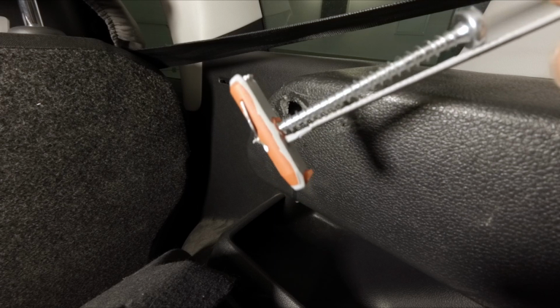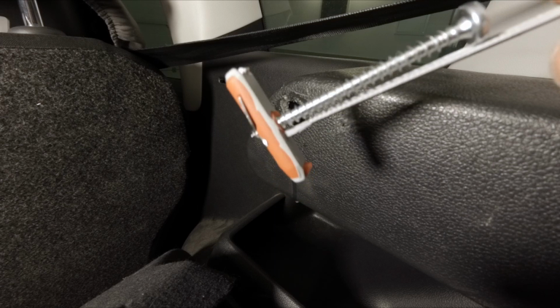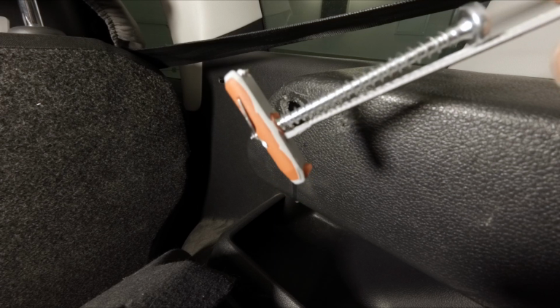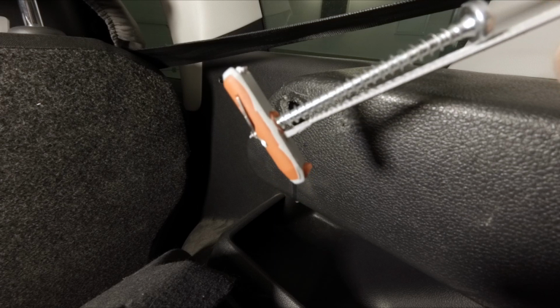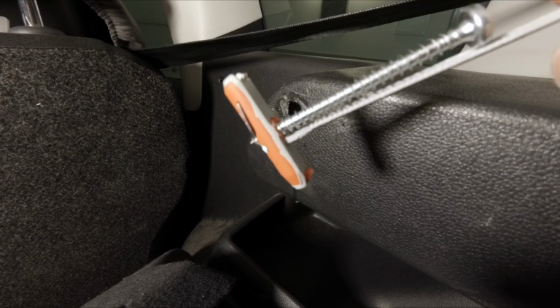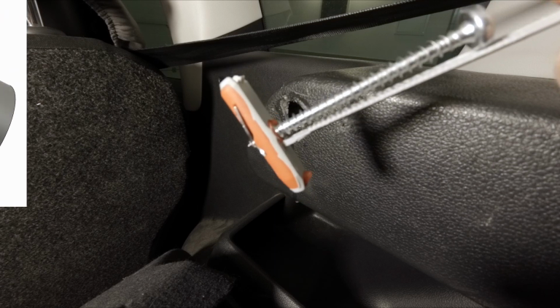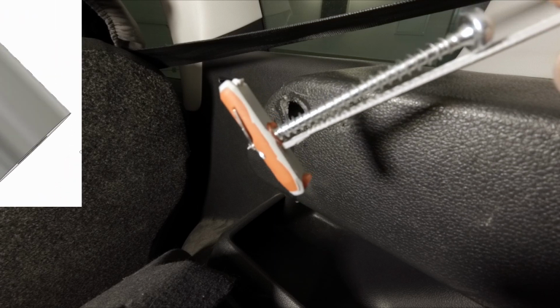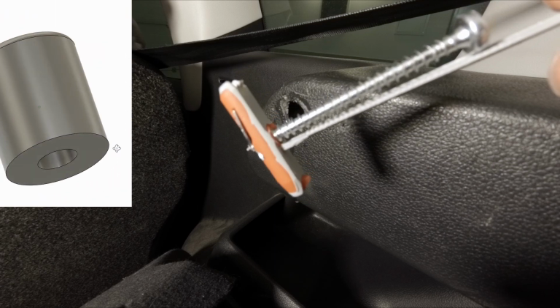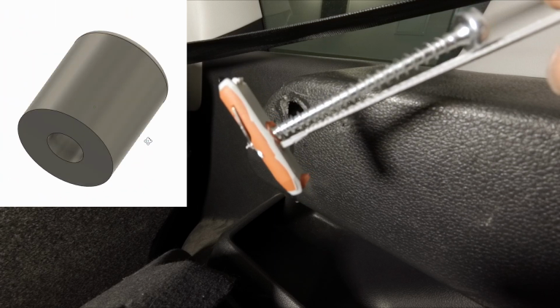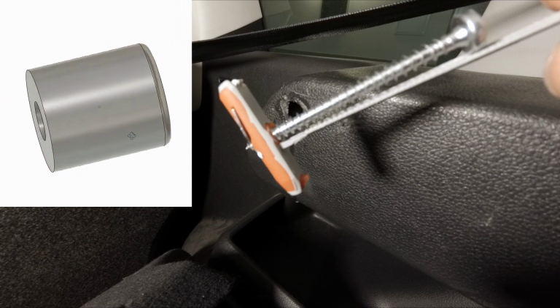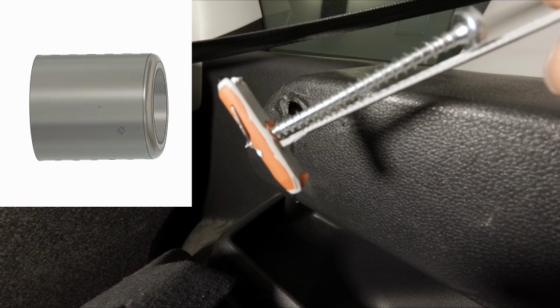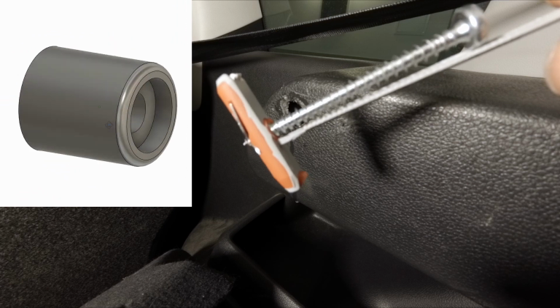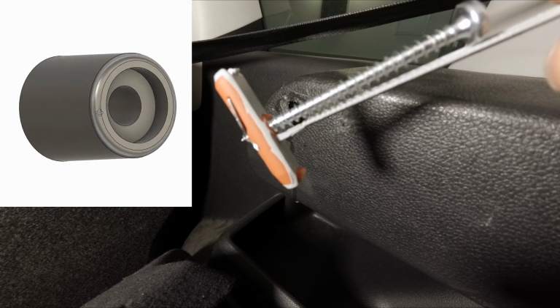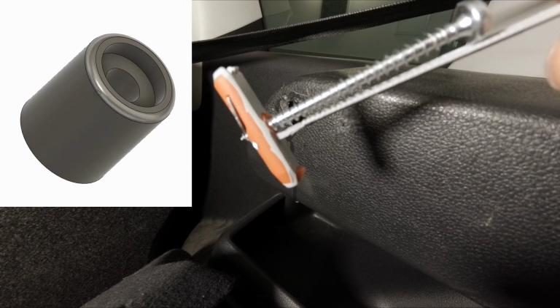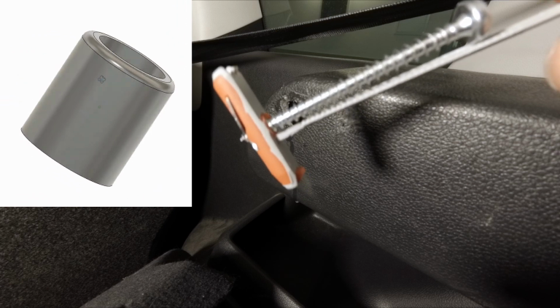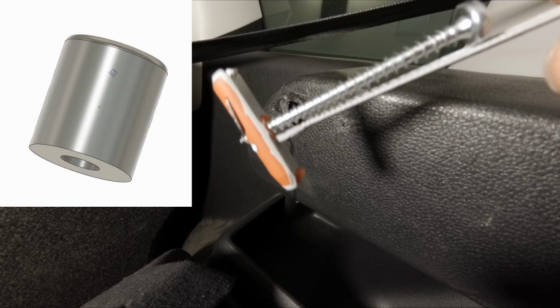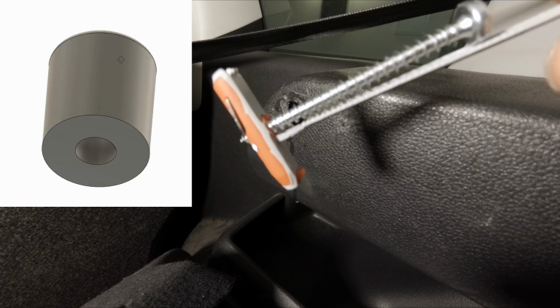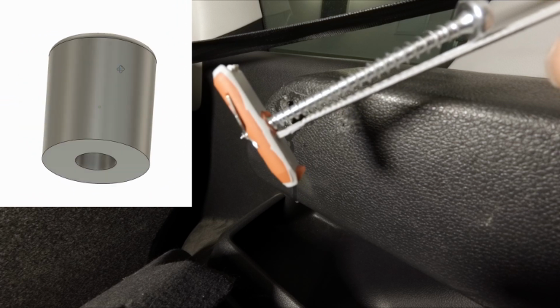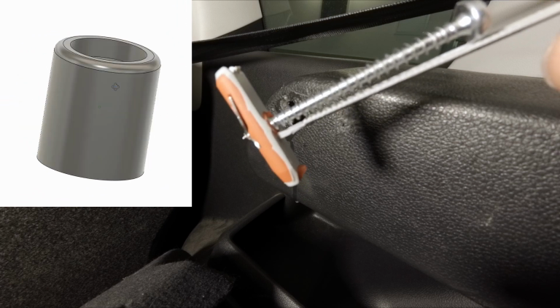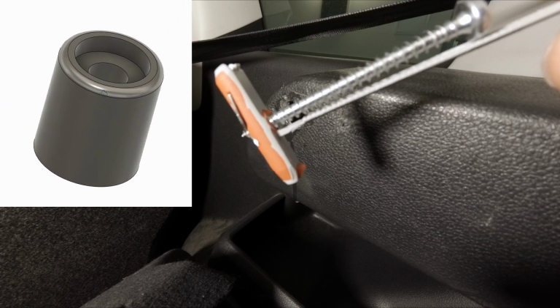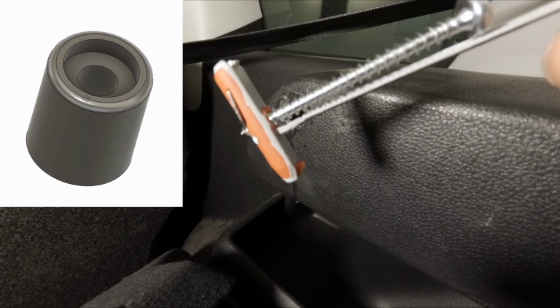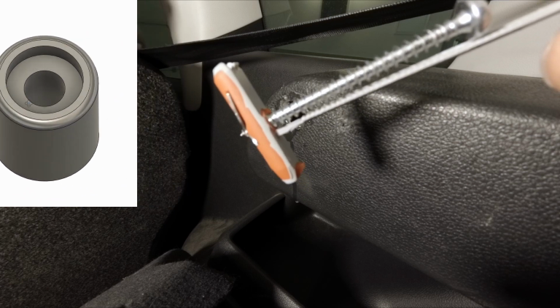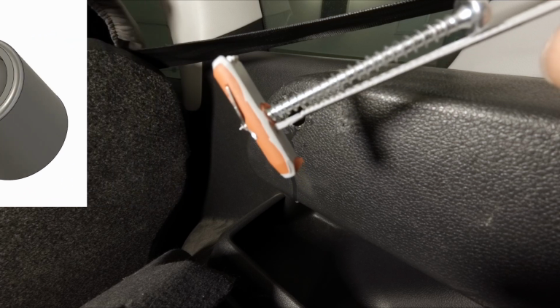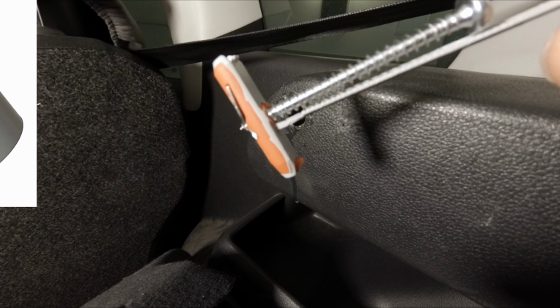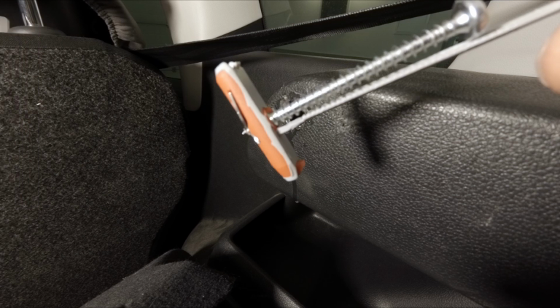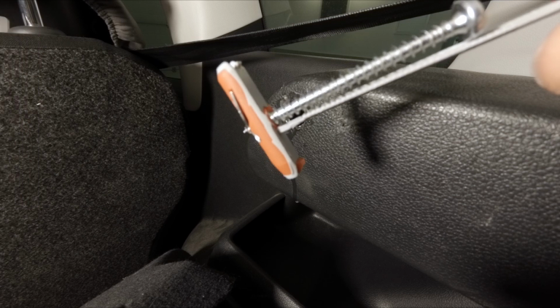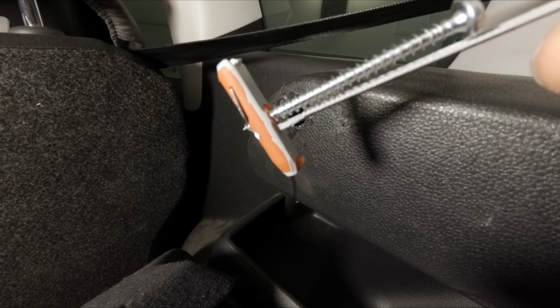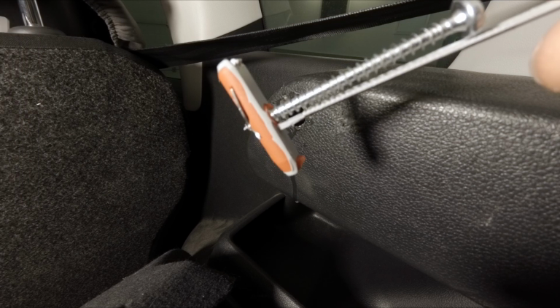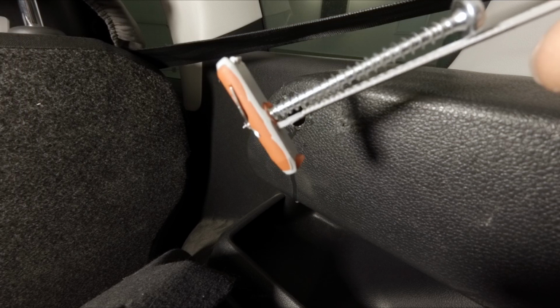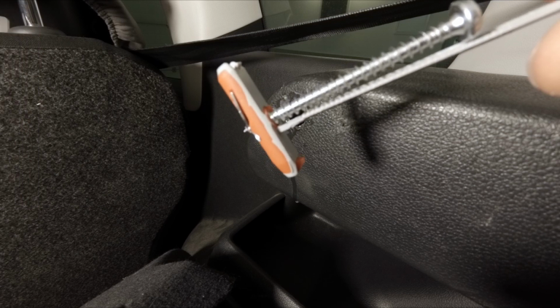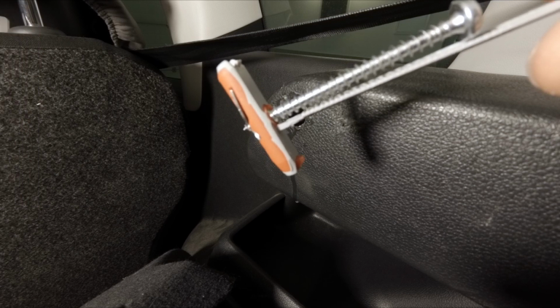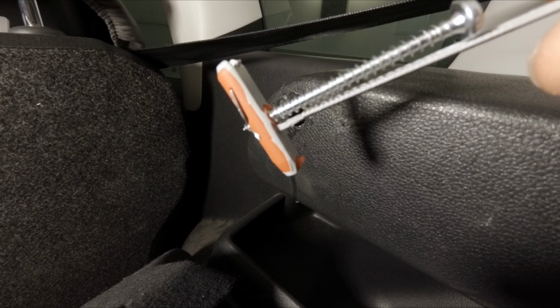For the screw I just need to 3D print a pin of the proper dimension, and then the shelf can rest on it and everything should work.